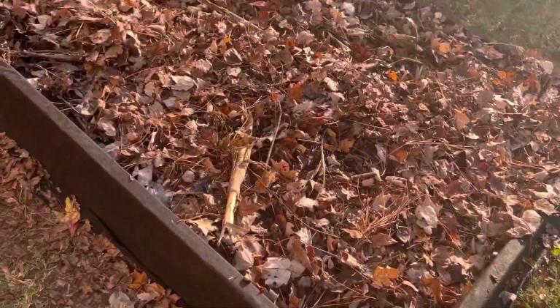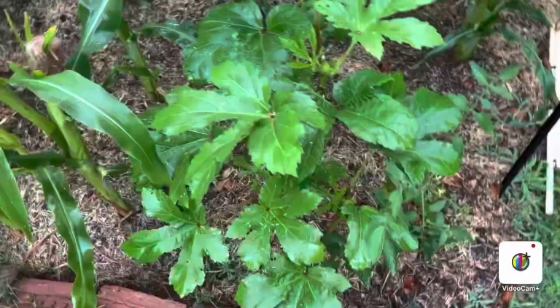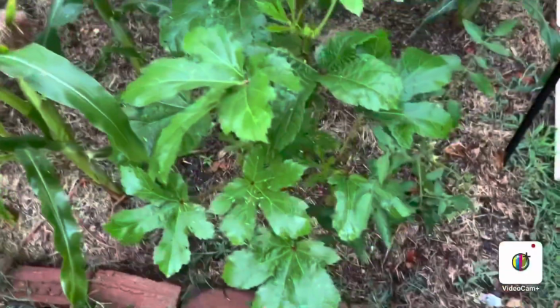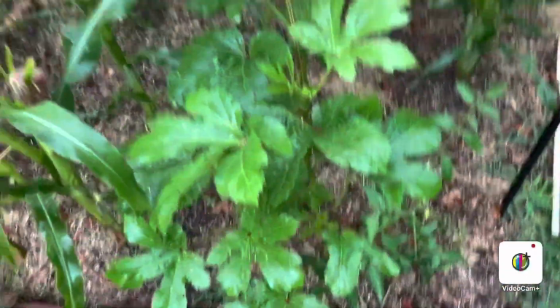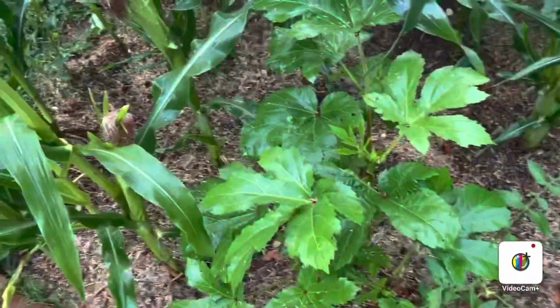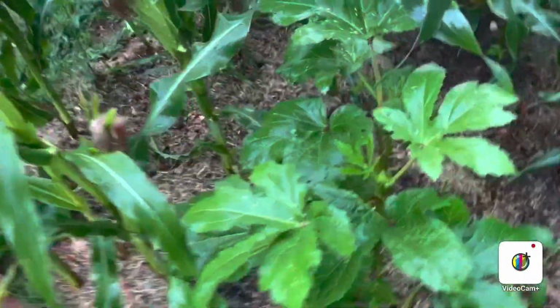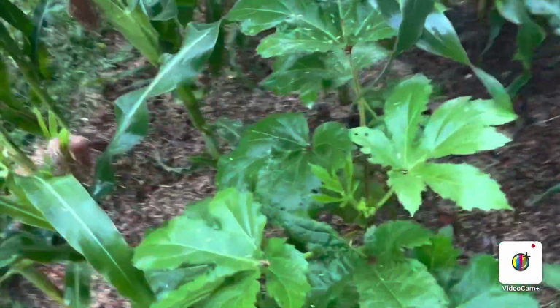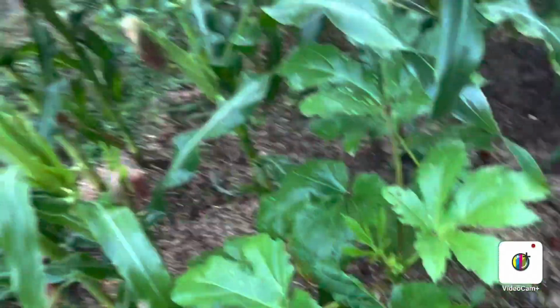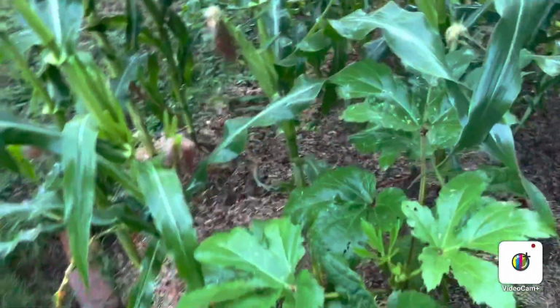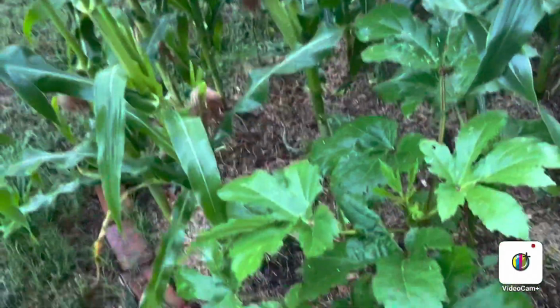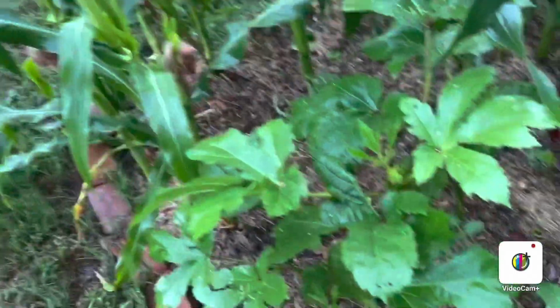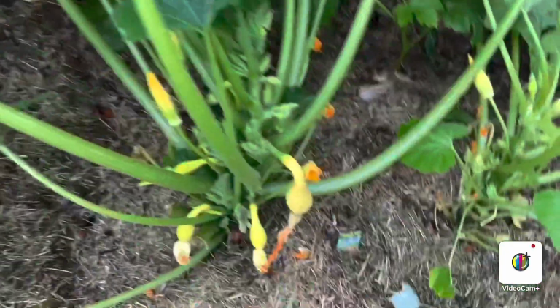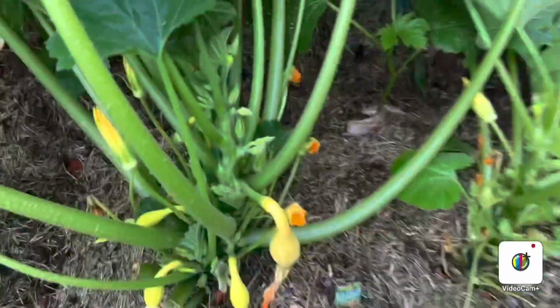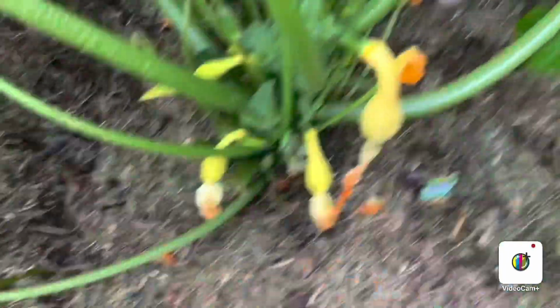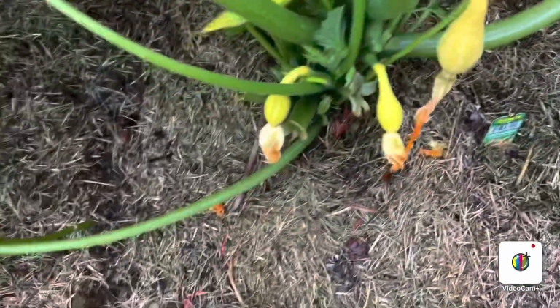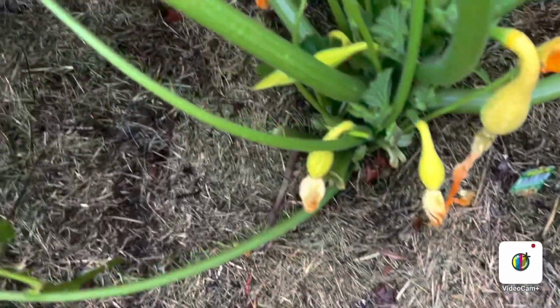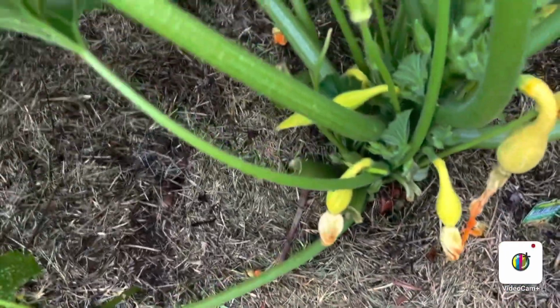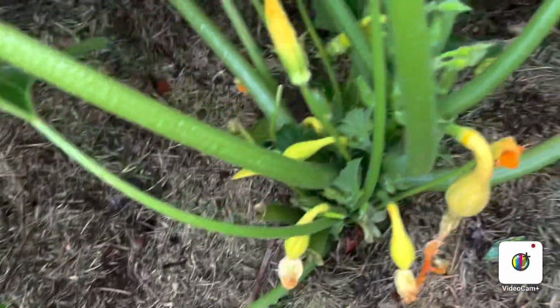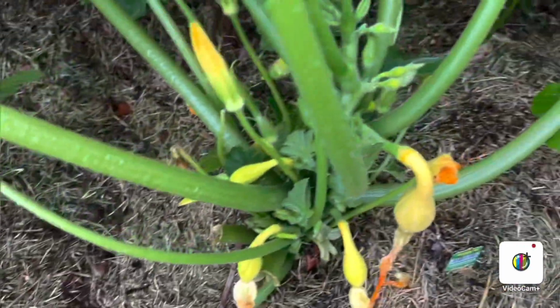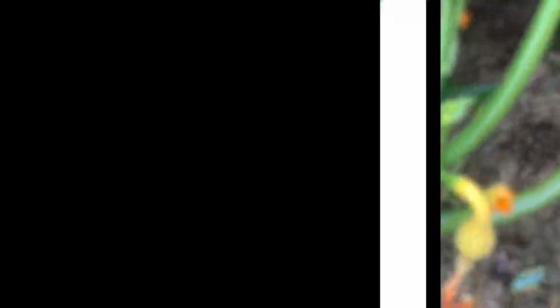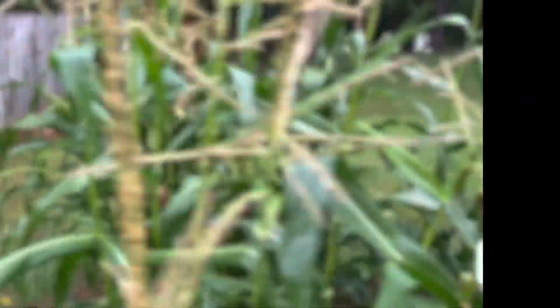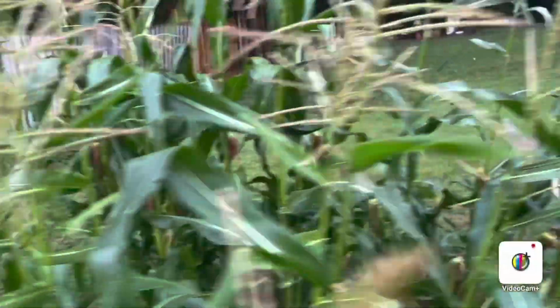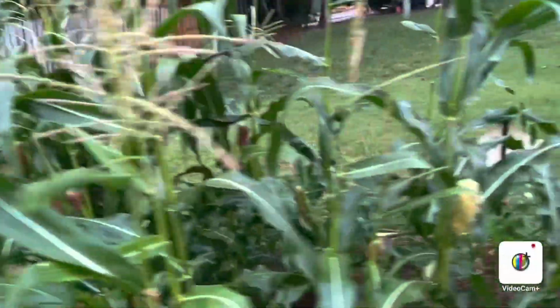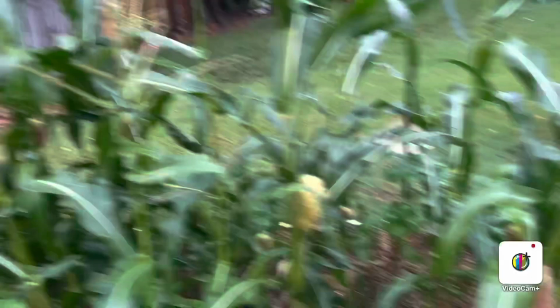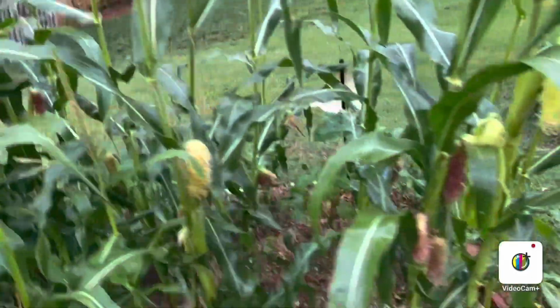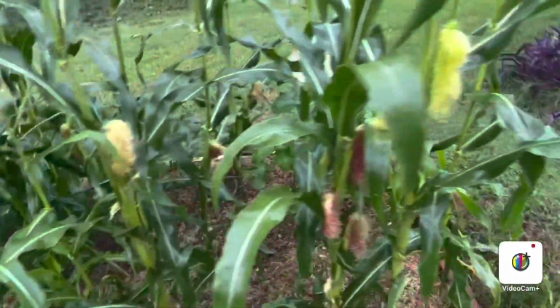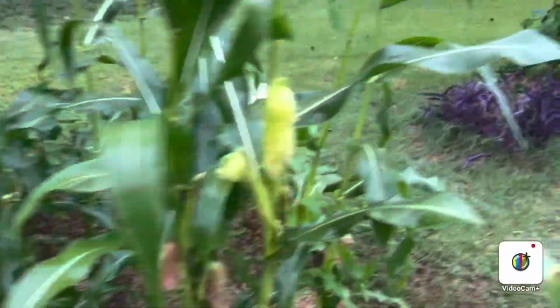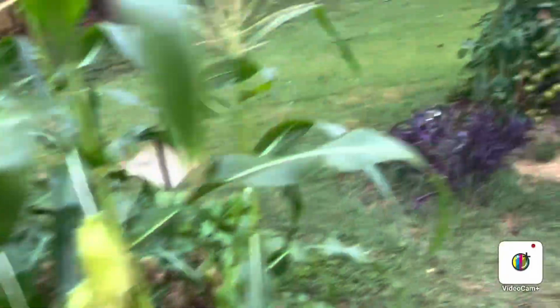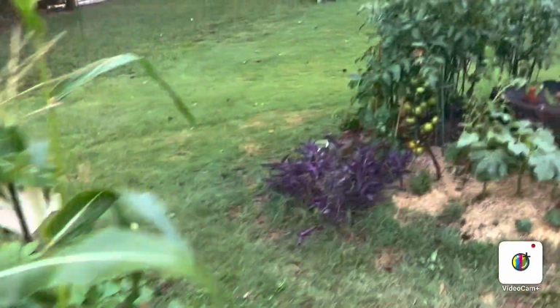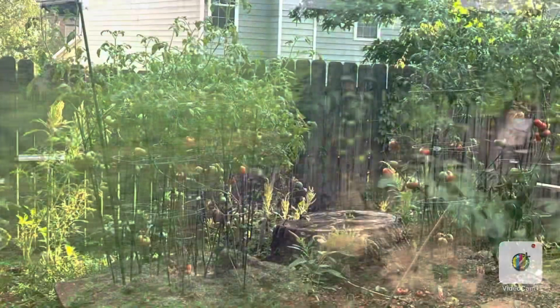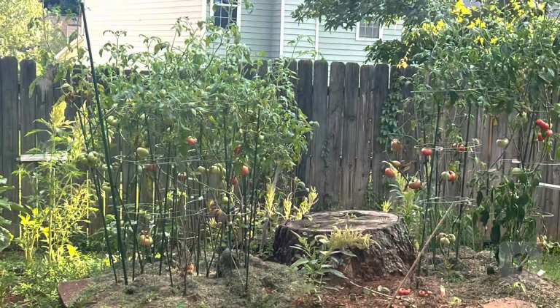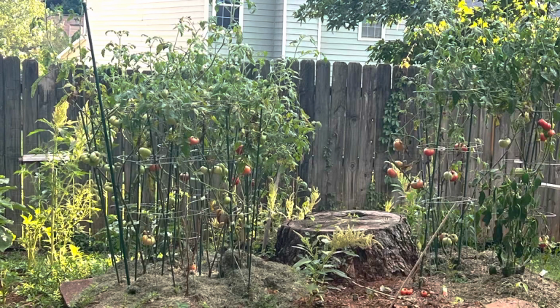I will be harvesting some okras in due time, and it's beginning to produce some squash over here, and I have some tomatoes over here.